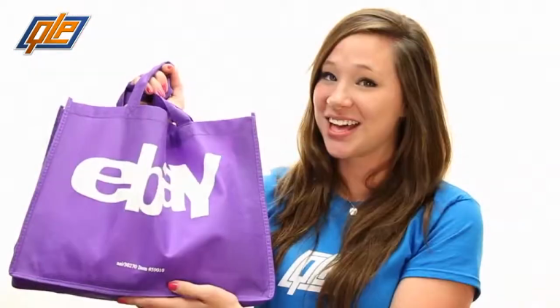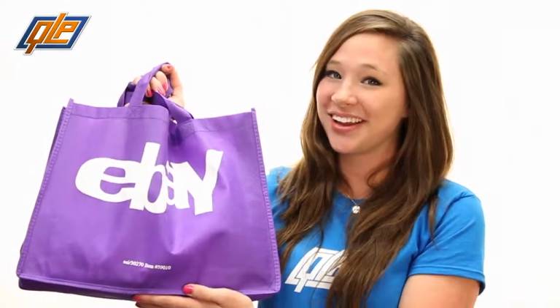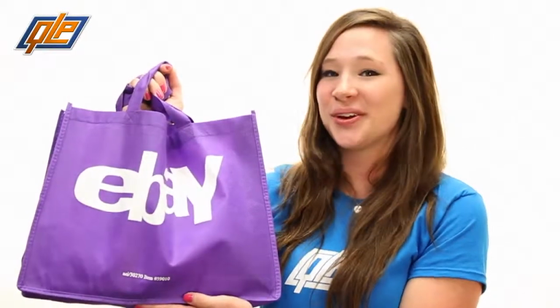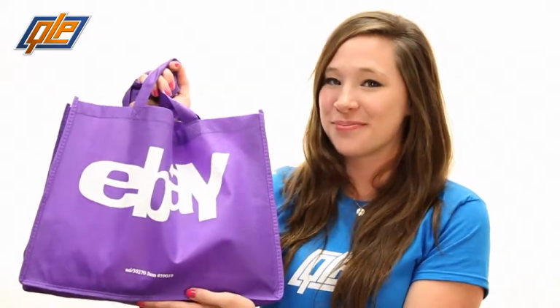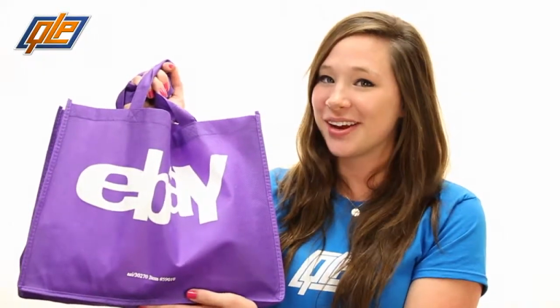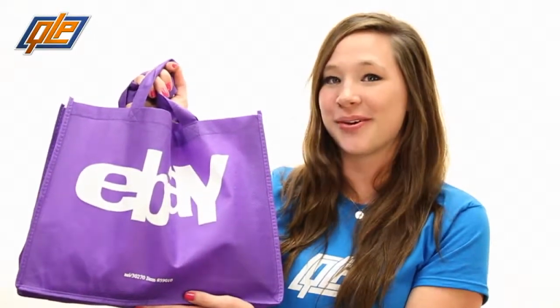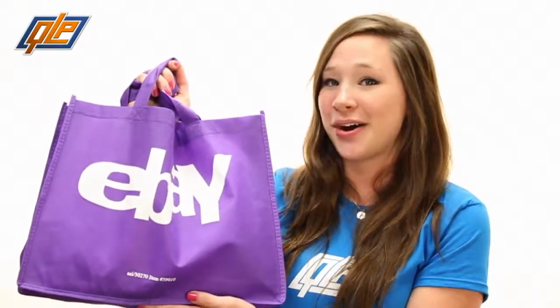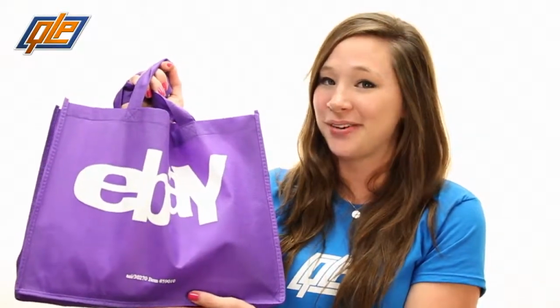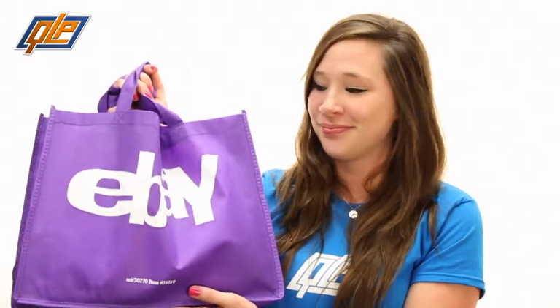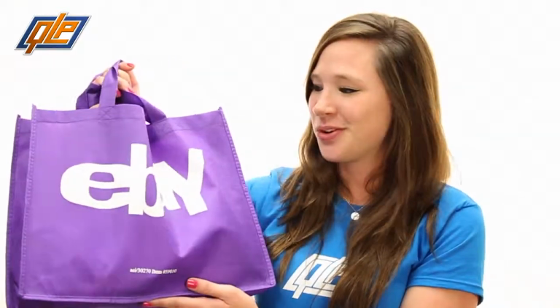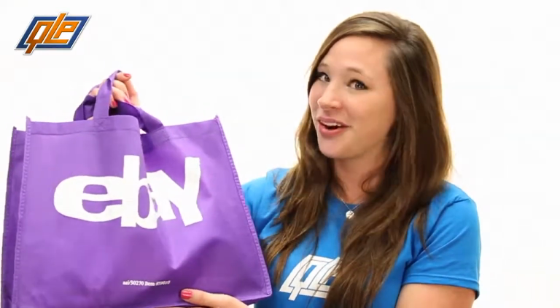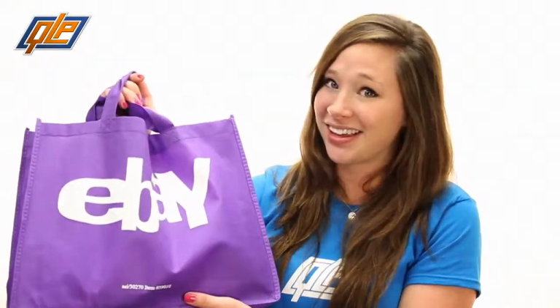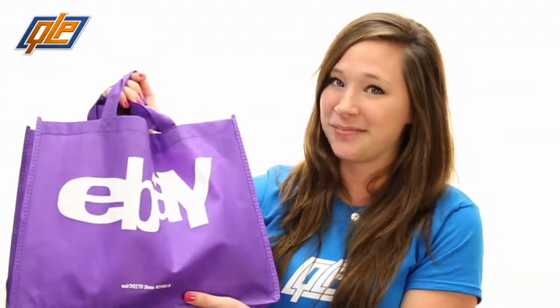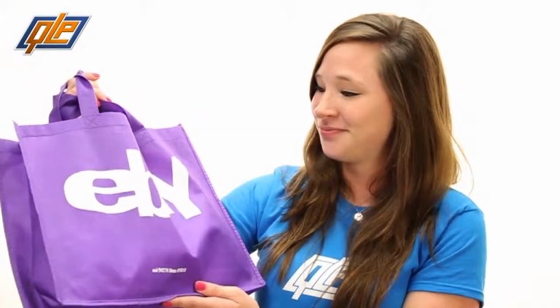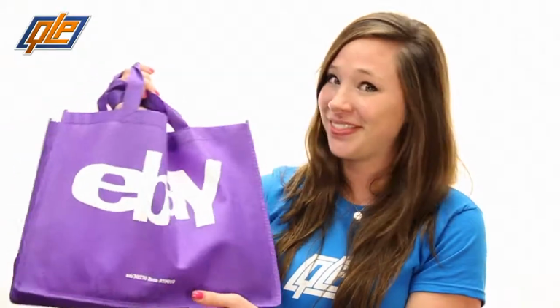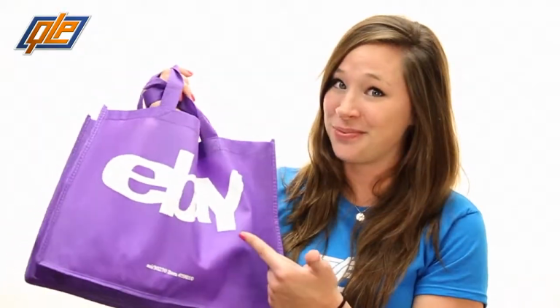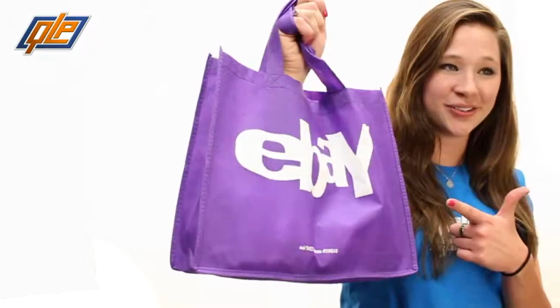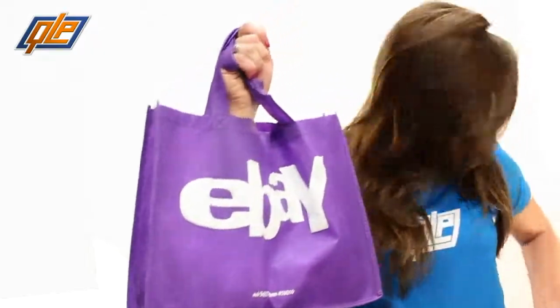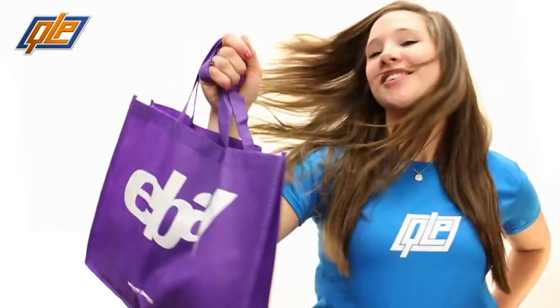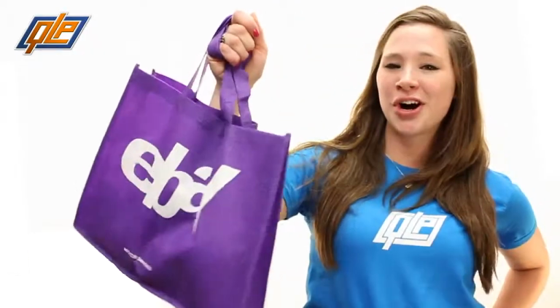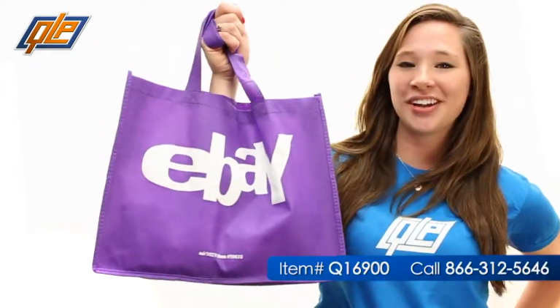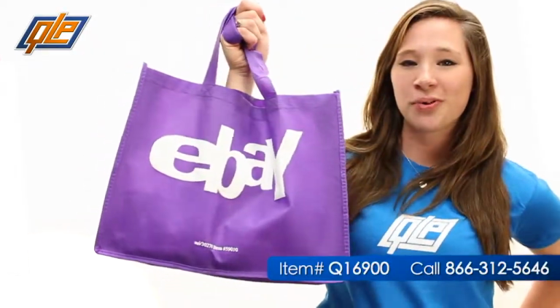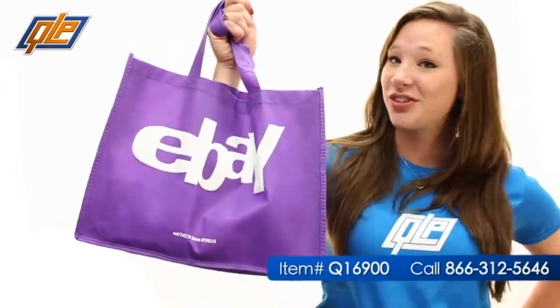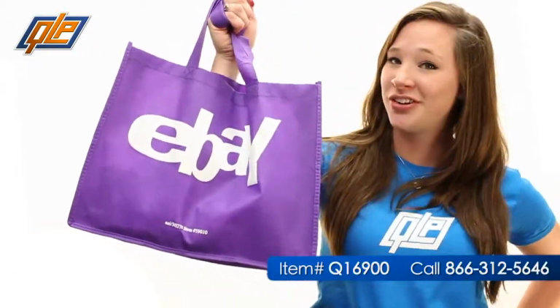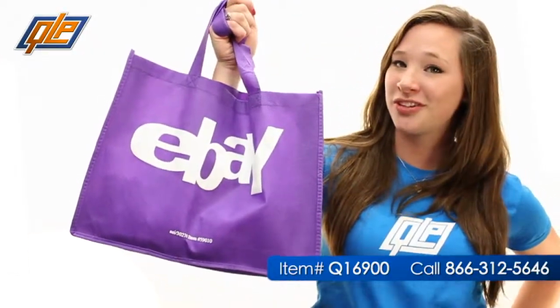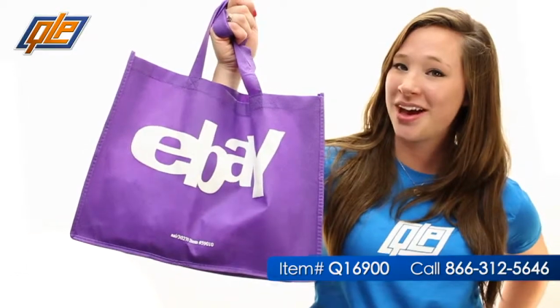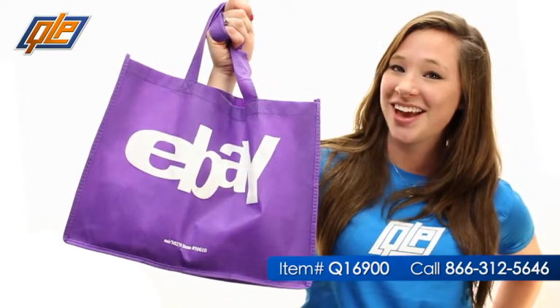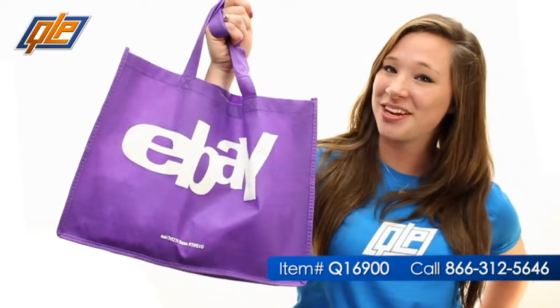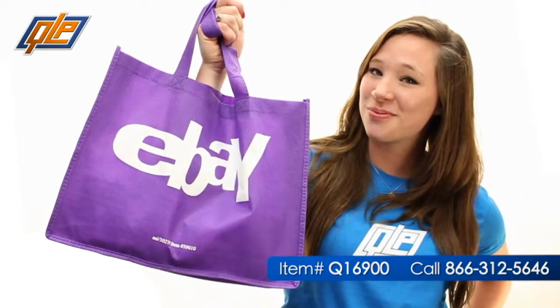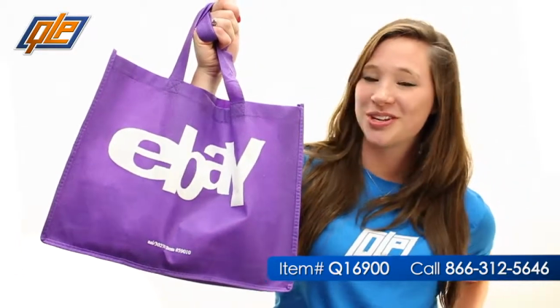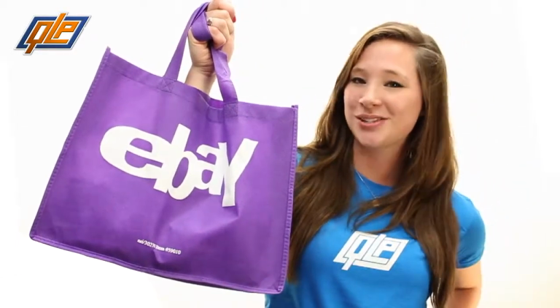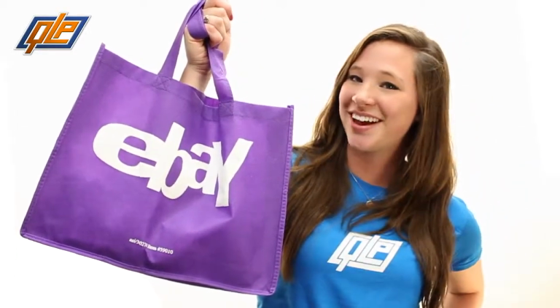That's right, your brand could be right there with me while I'm out and about. Don't get me wrong, I like eBay, but that could be you. Just call Quality Logo Products for your new non-woven tote bags and make your next promotion your best one yet!